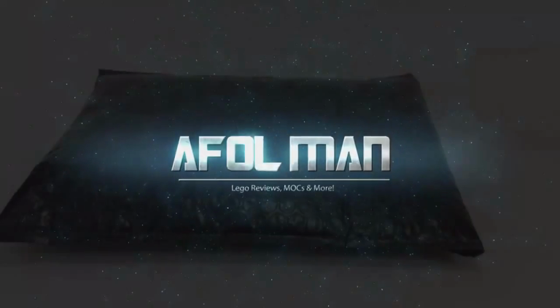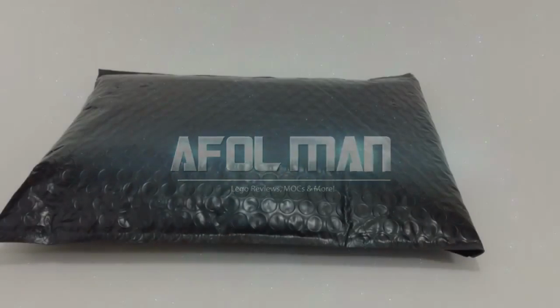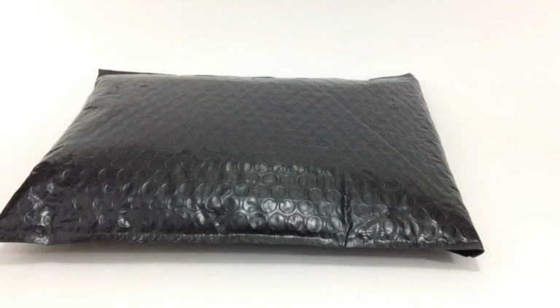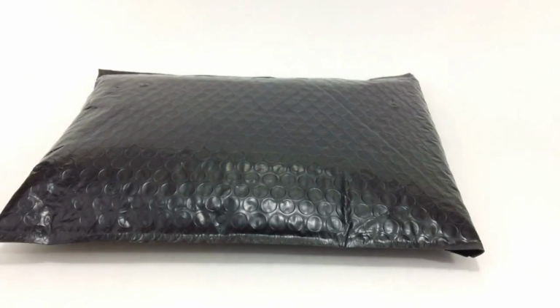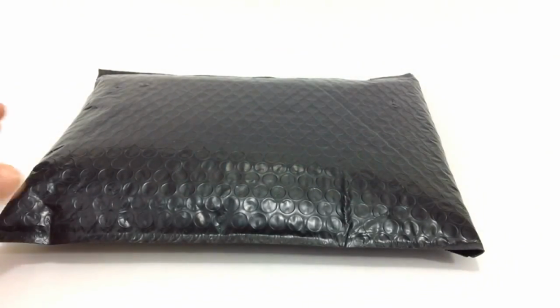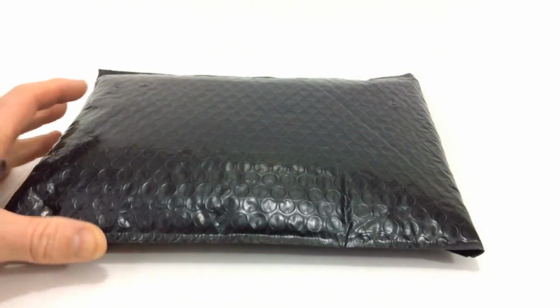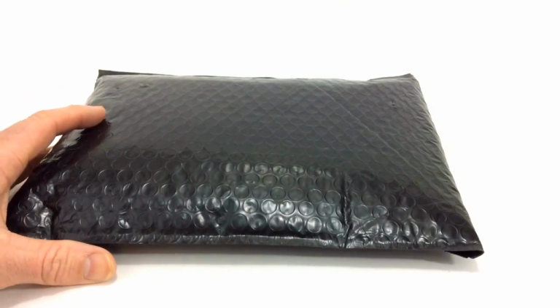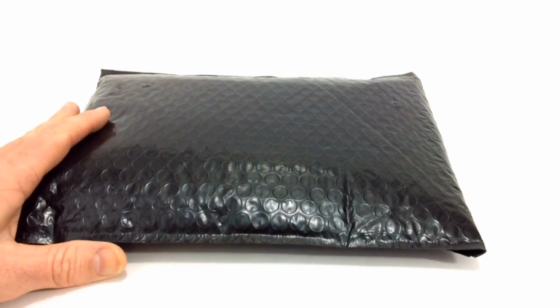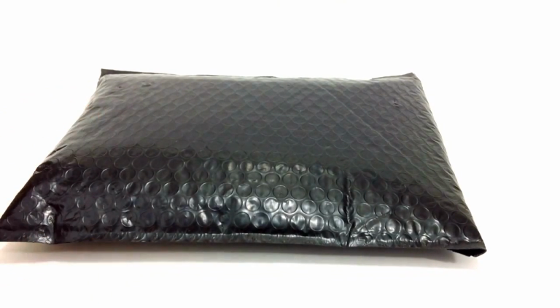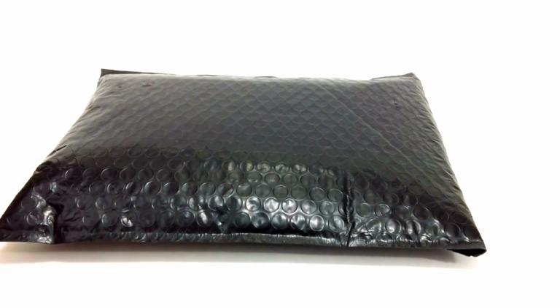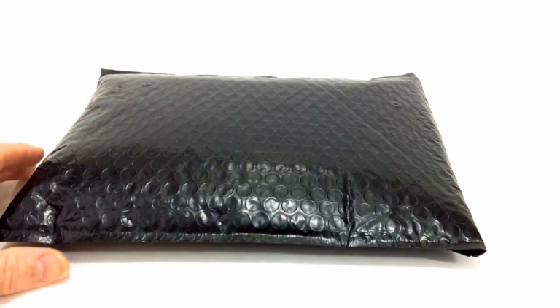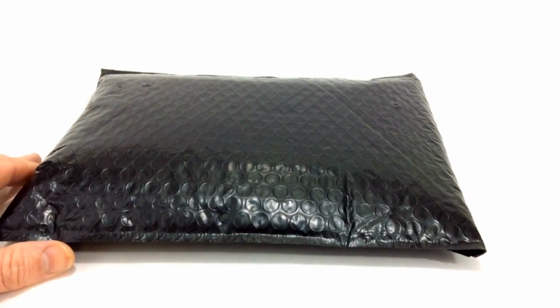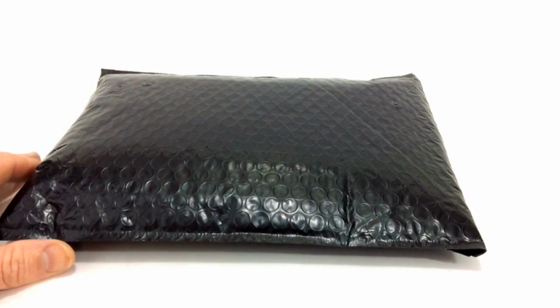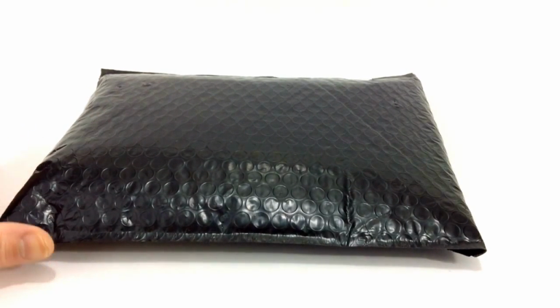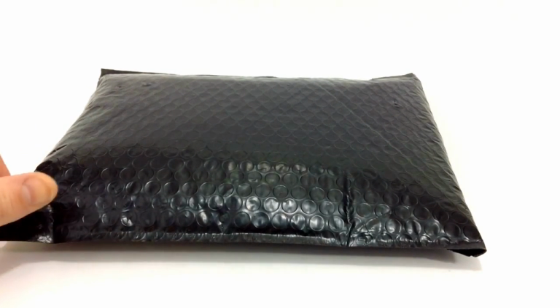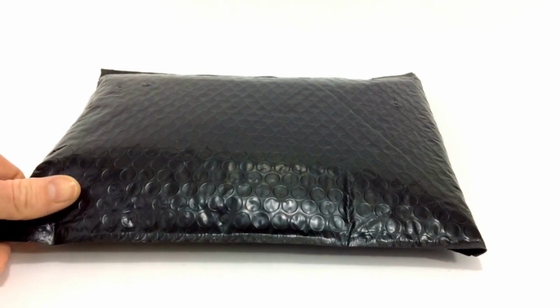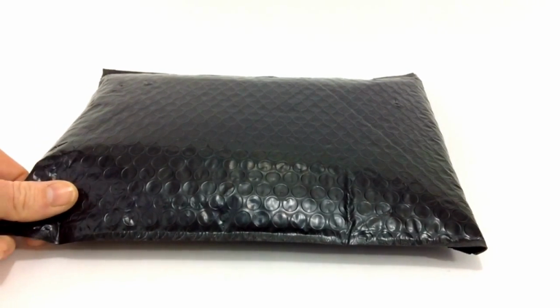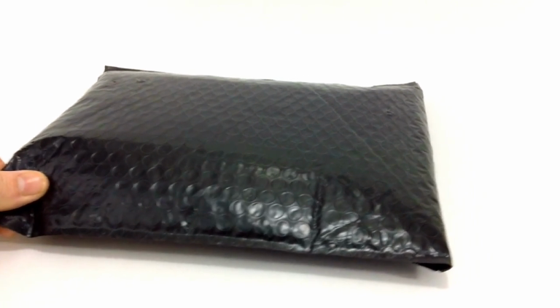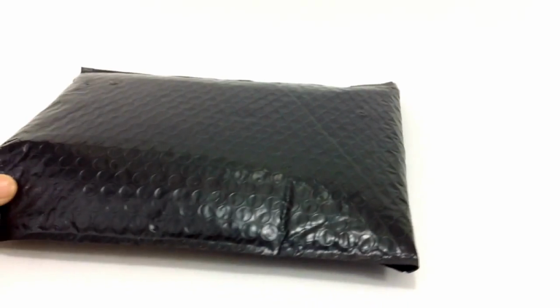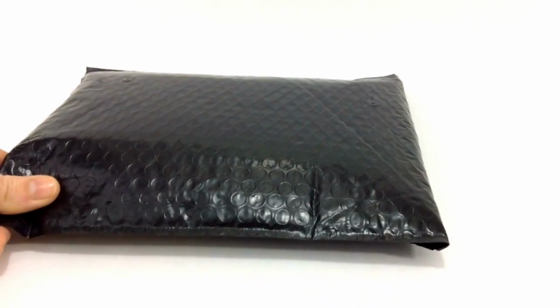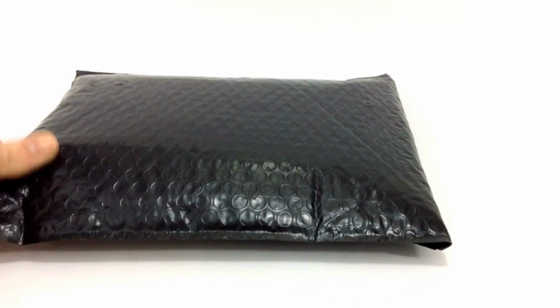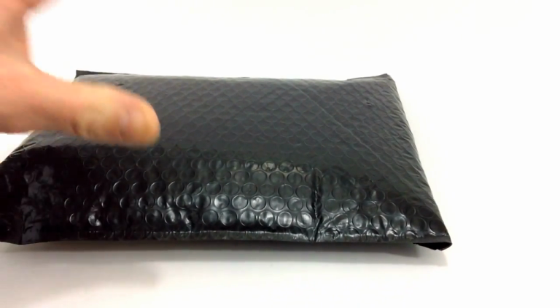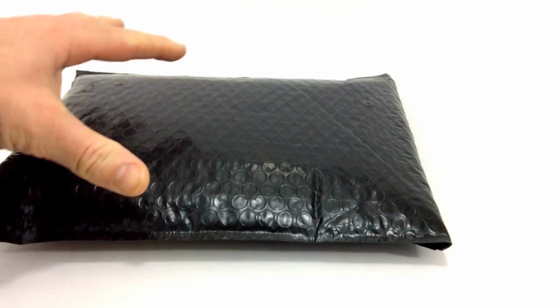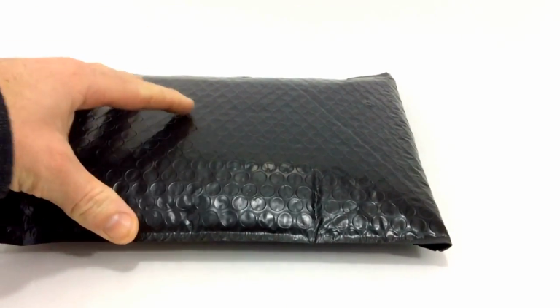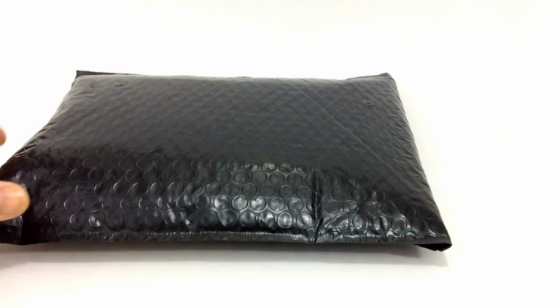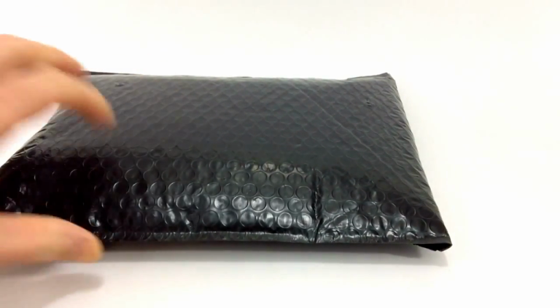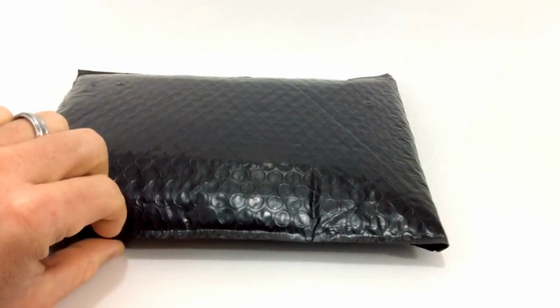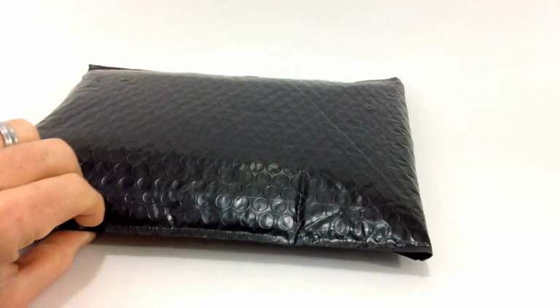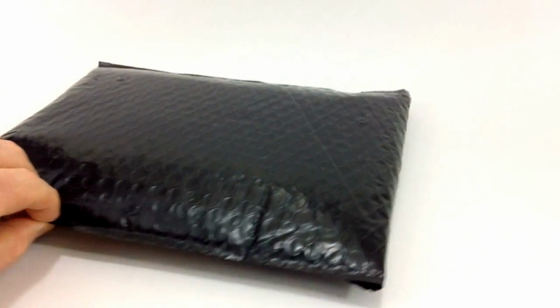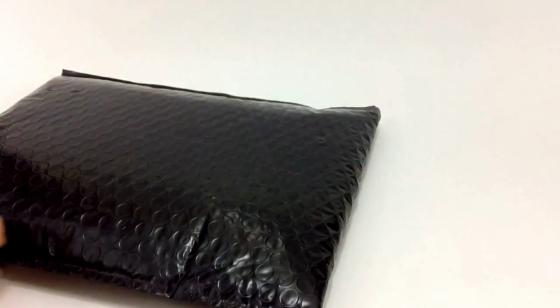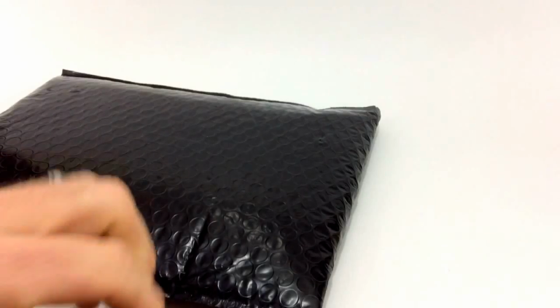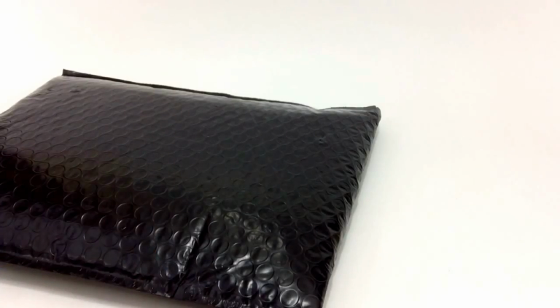Hey, what's up YouTube, it's AFOL Man. I'm bringing a Lego haul — you have to forgive me, I'm not feeling very good. I've just been sick the last couple of days and my throat hurts. This is a BrickLink order that I got, and I think this is one of the largest BrickLink stores there is.